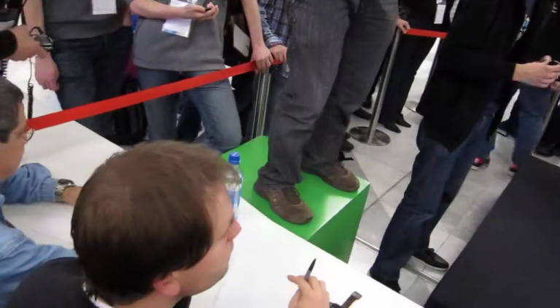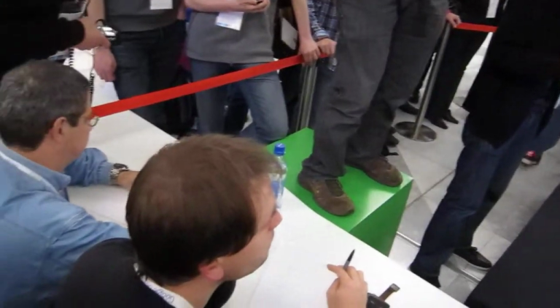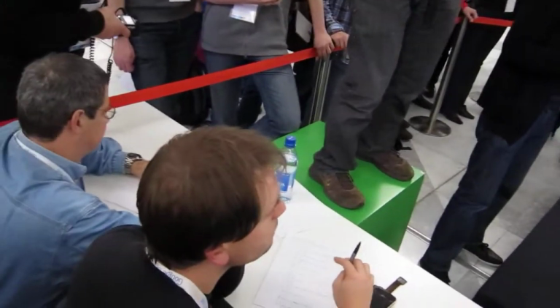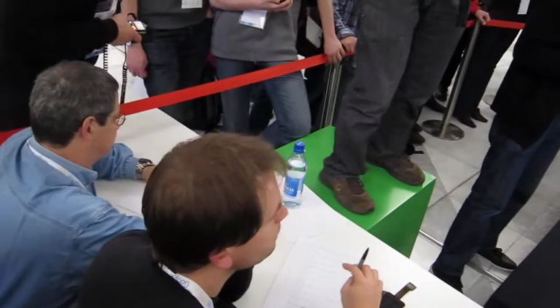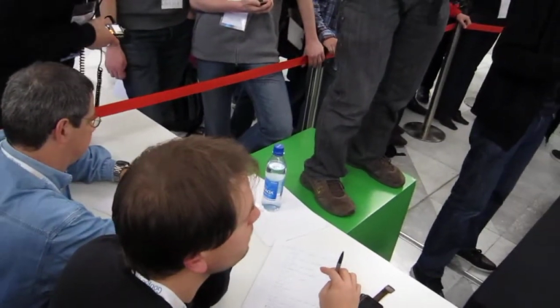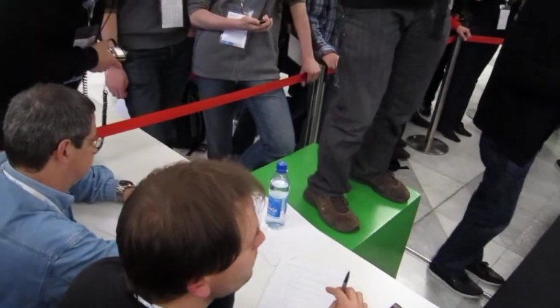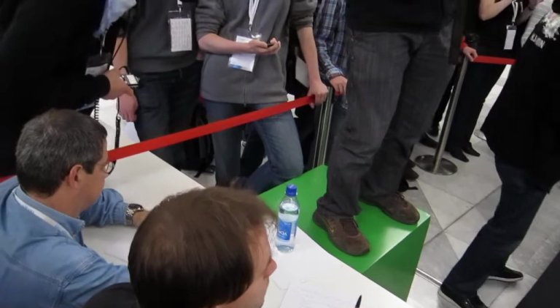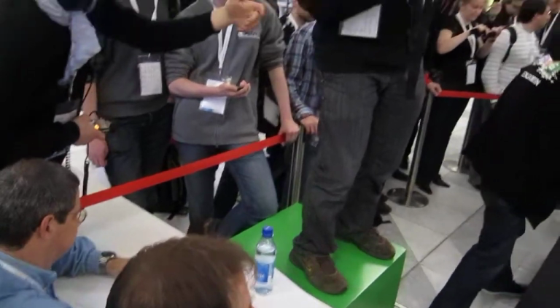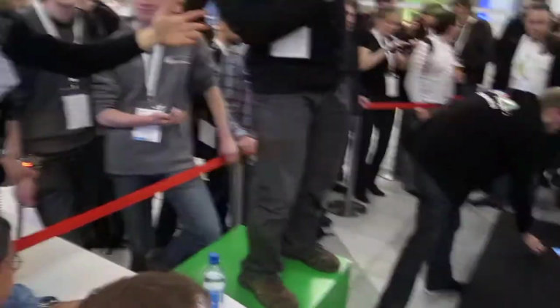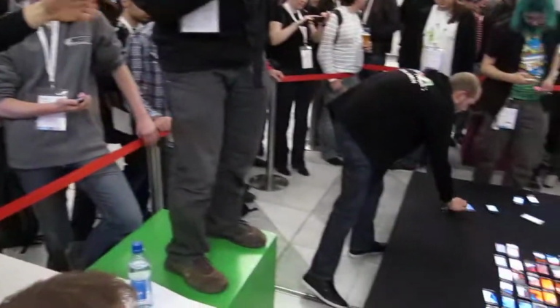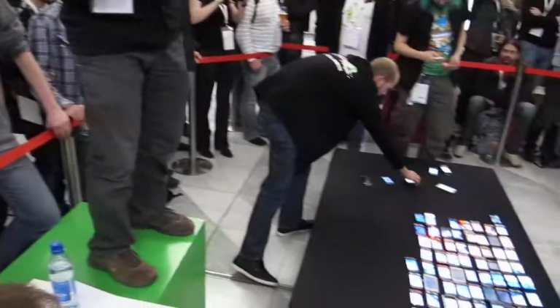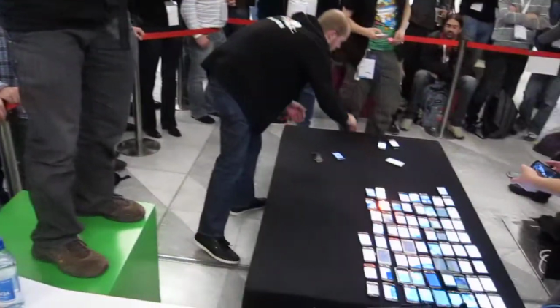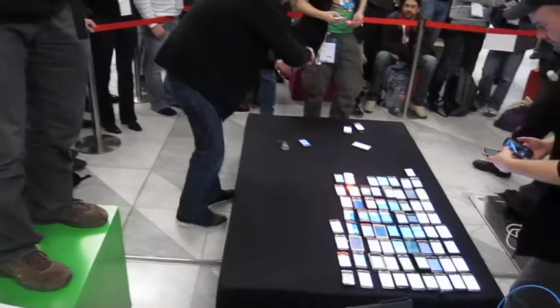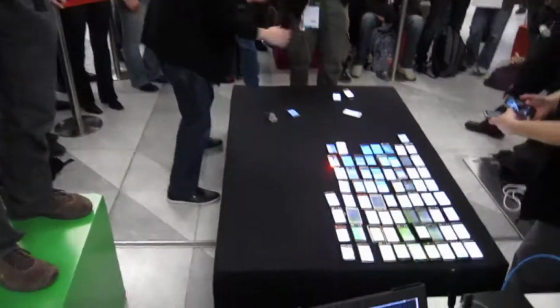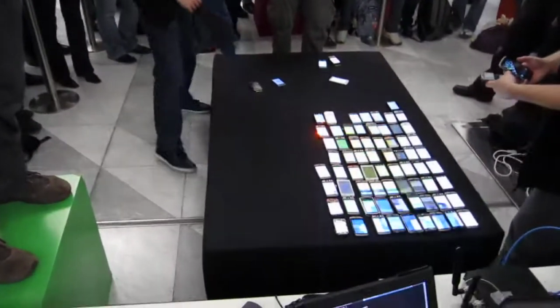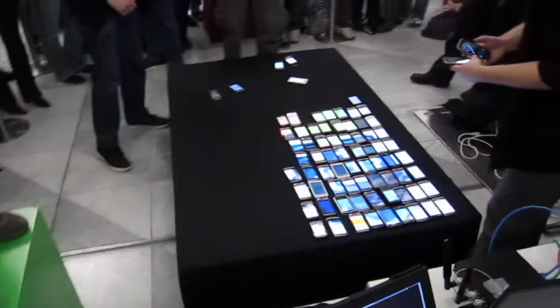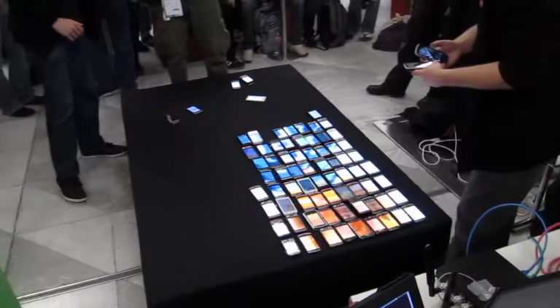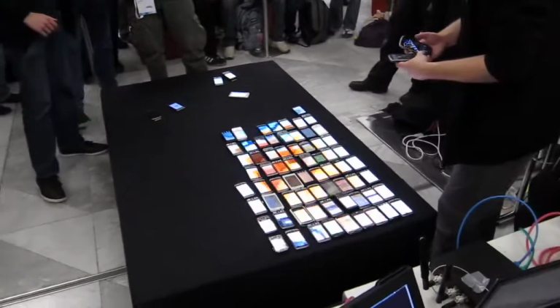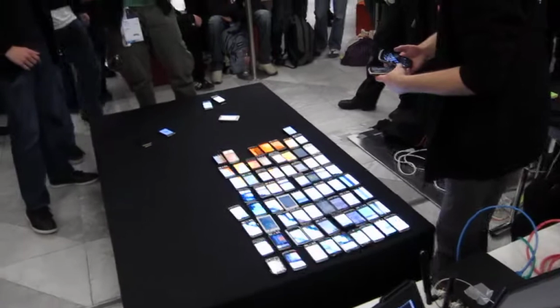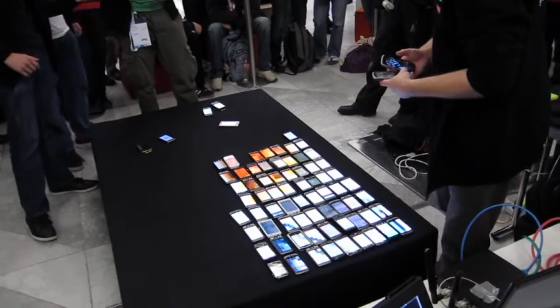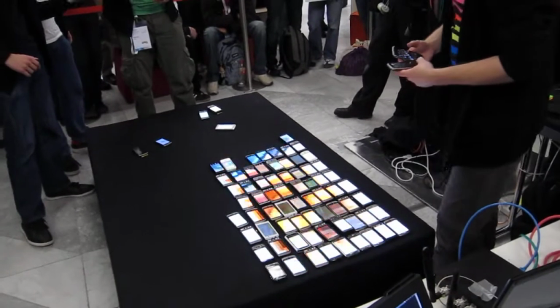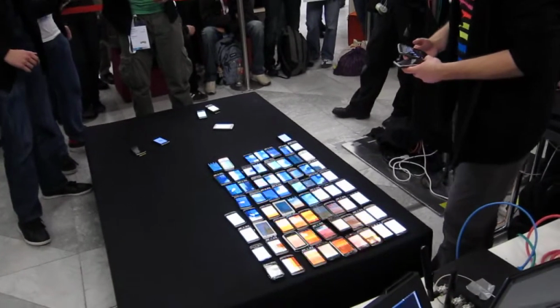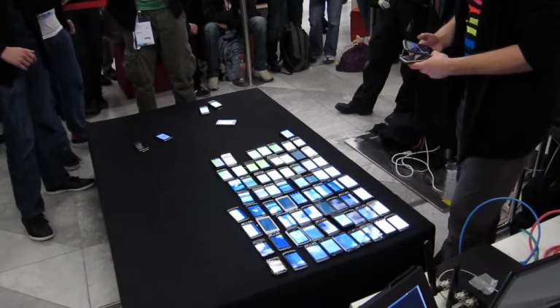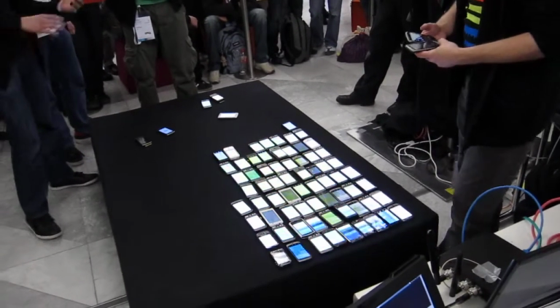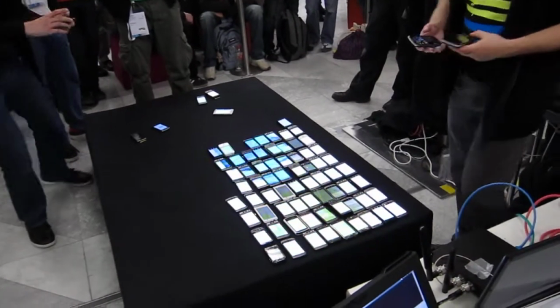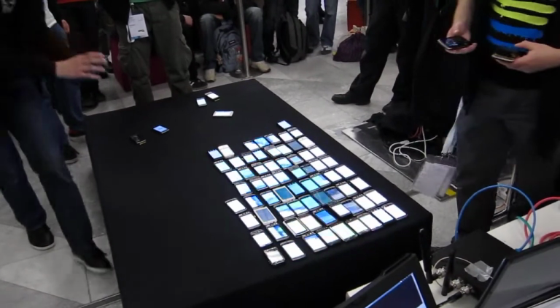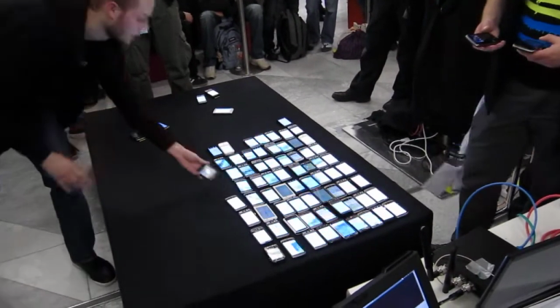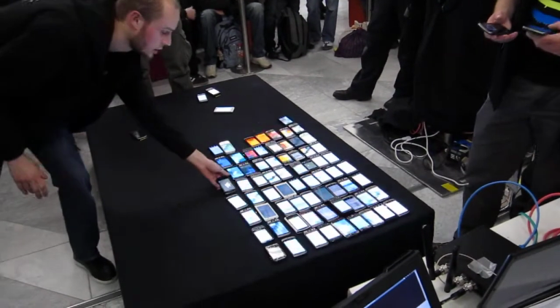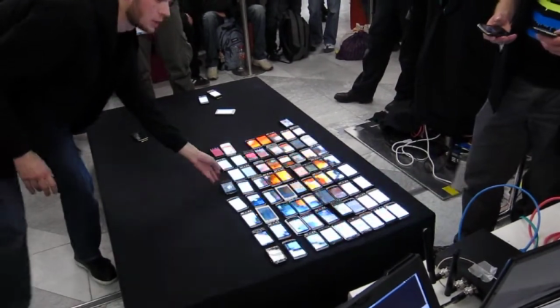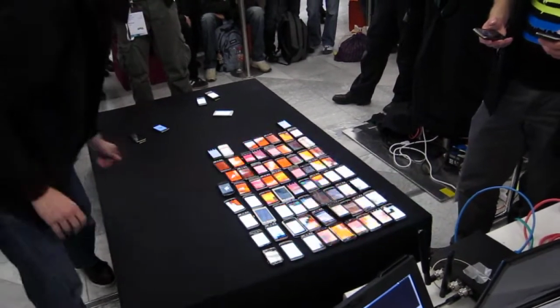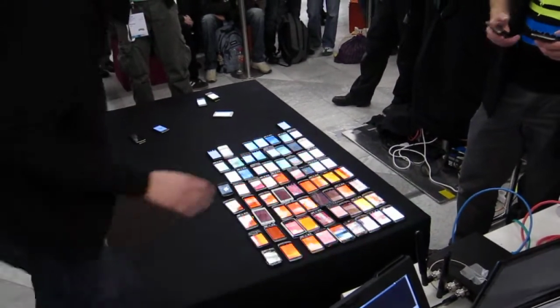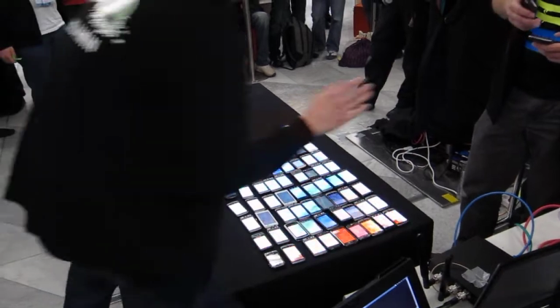I don't know. The black one. Okay, let's look at the A-D.